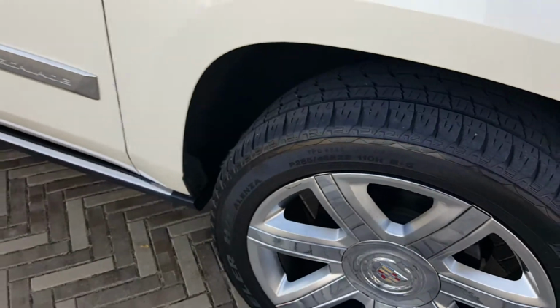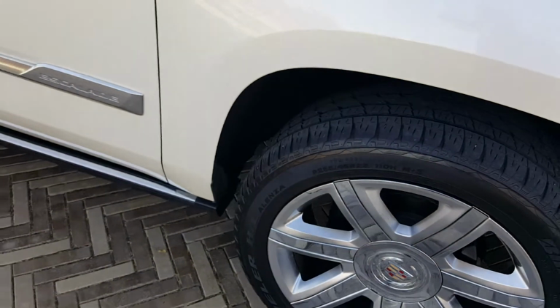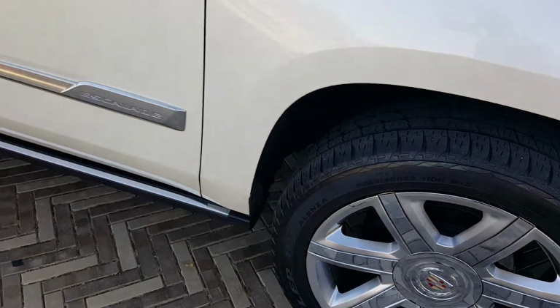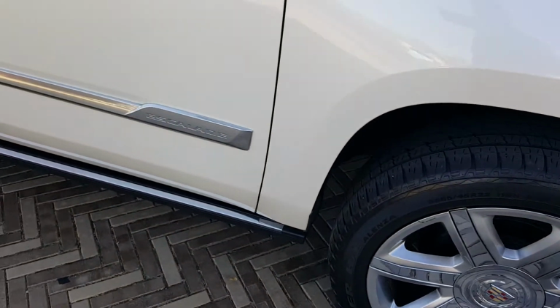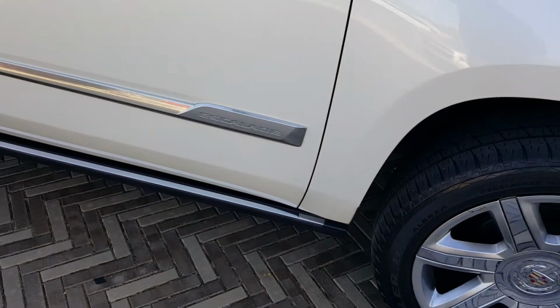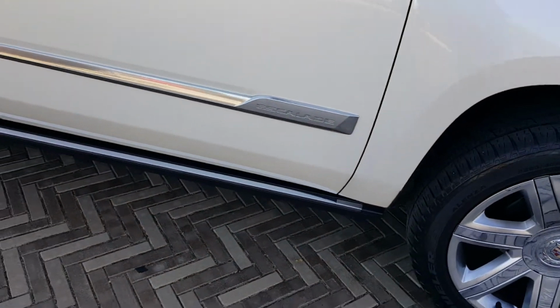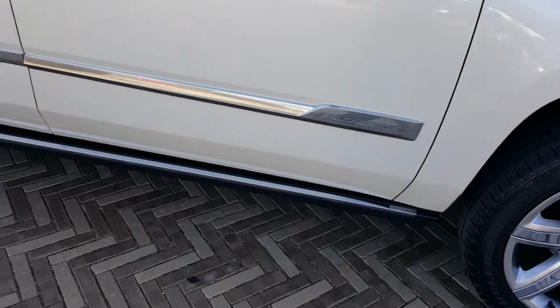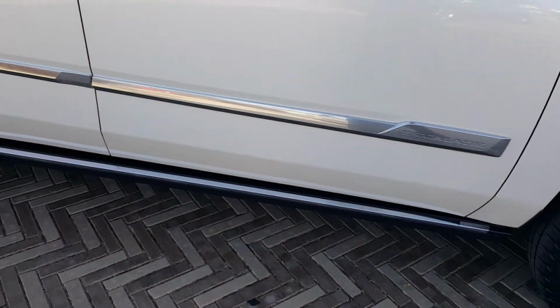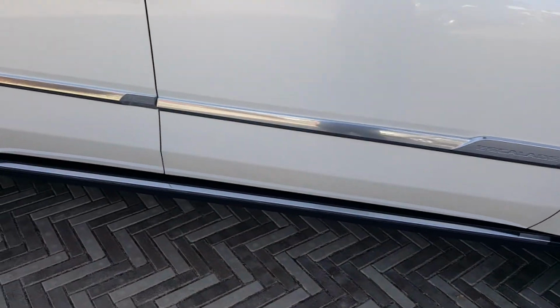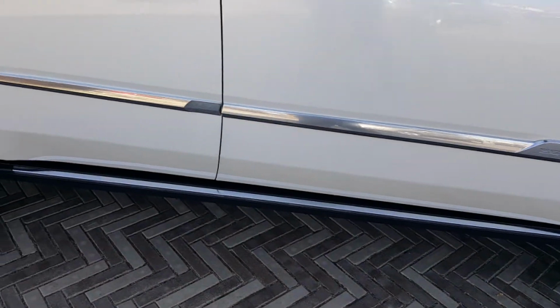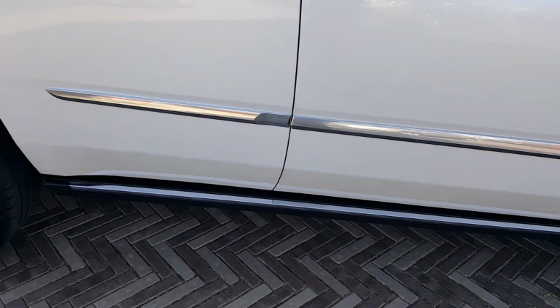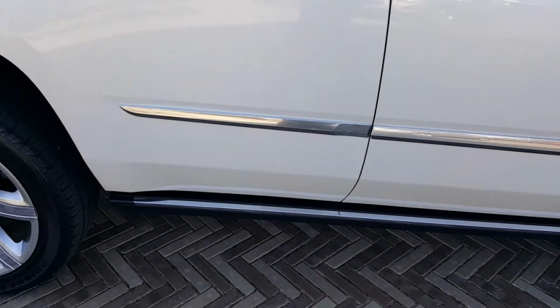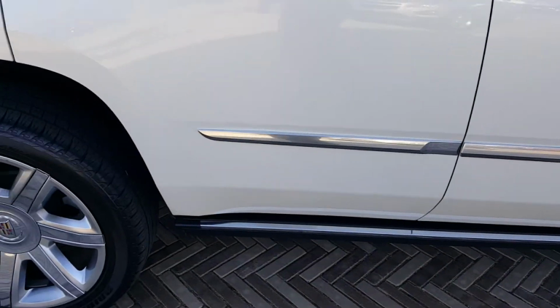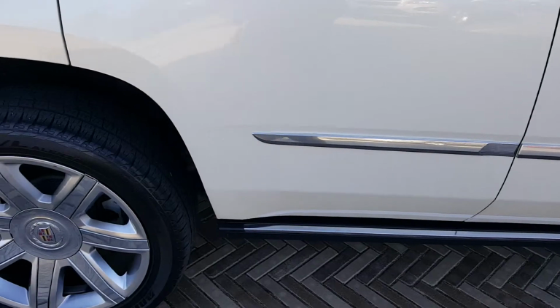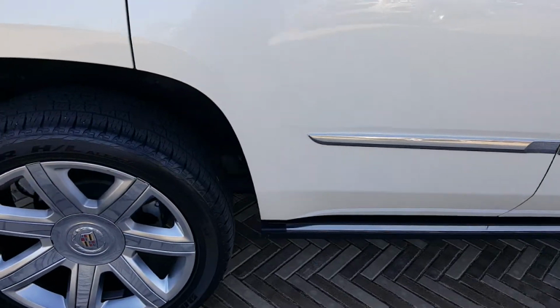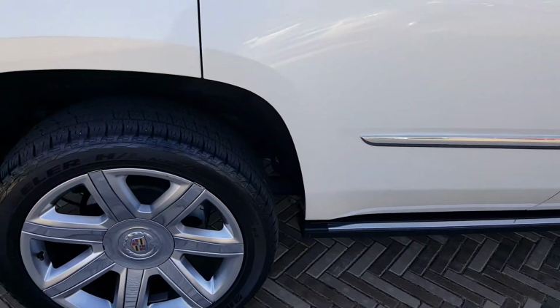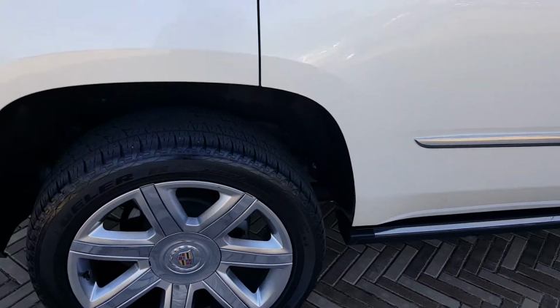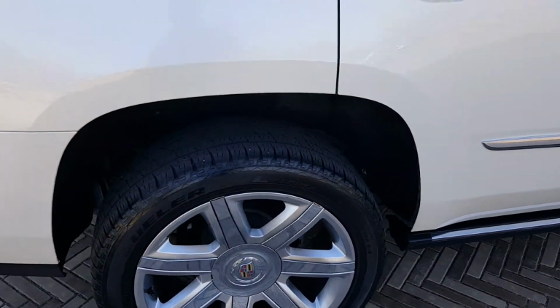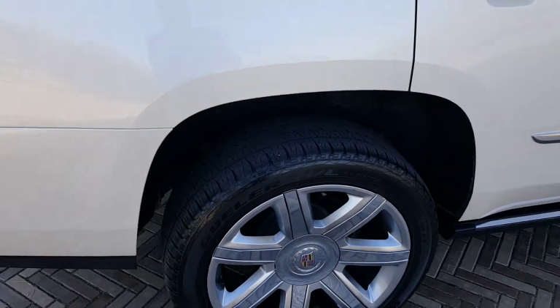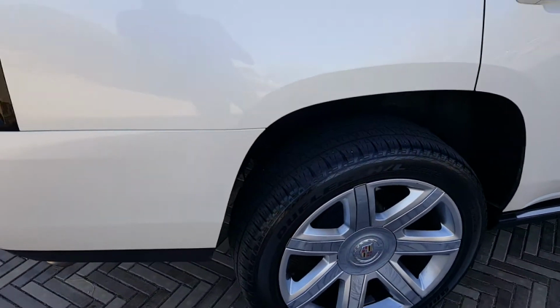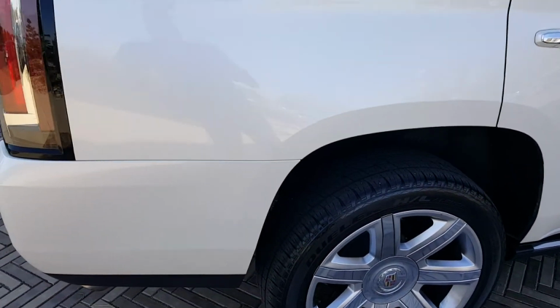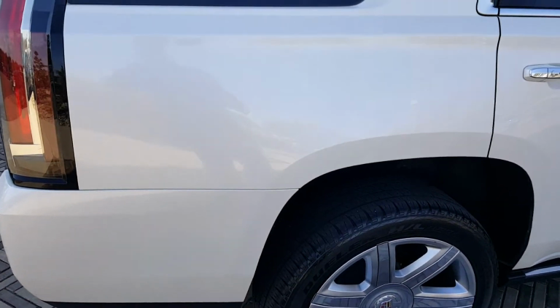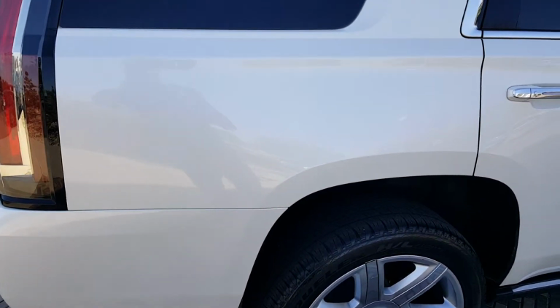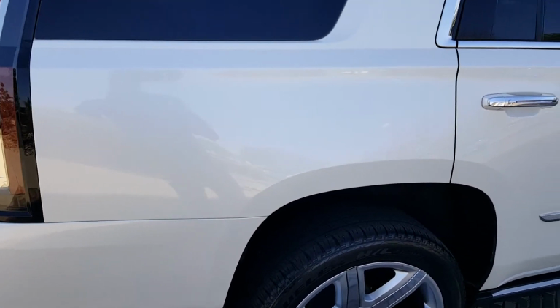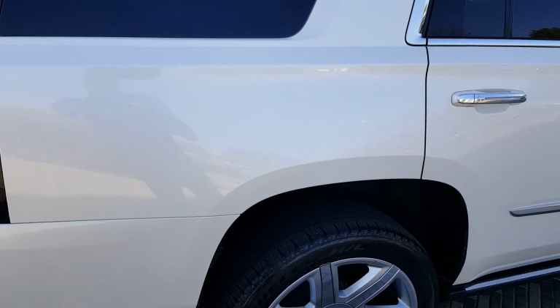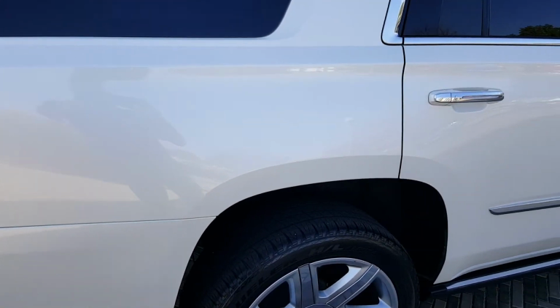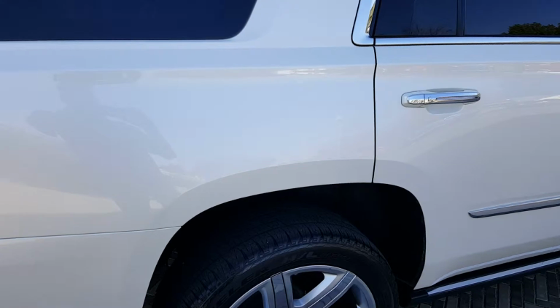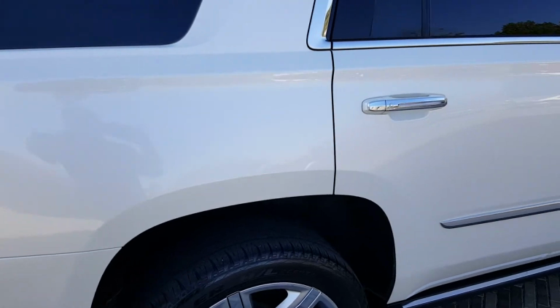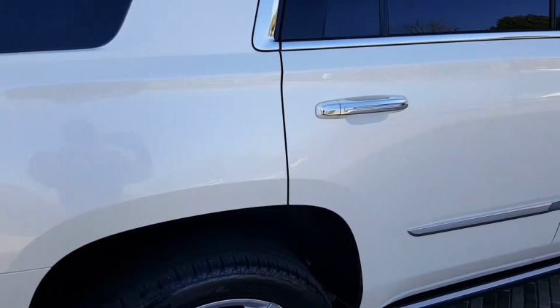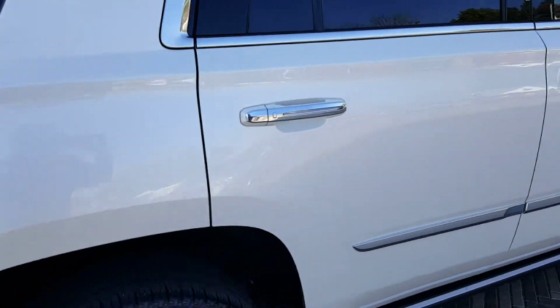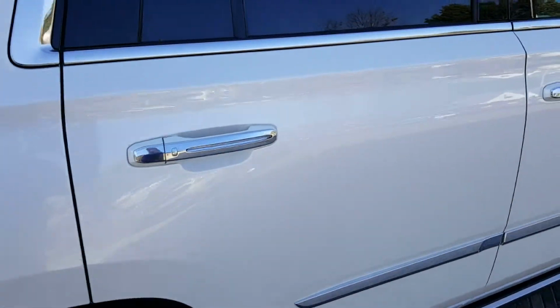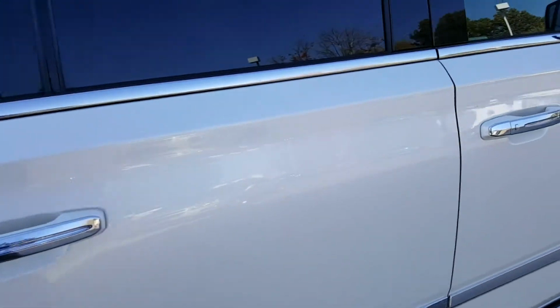It's got the retractable running boards on it. The color is the white diamond tri-coat, which is probably the most popular color — actually an extra thousand bucks for that color, which is a beautiful combo.